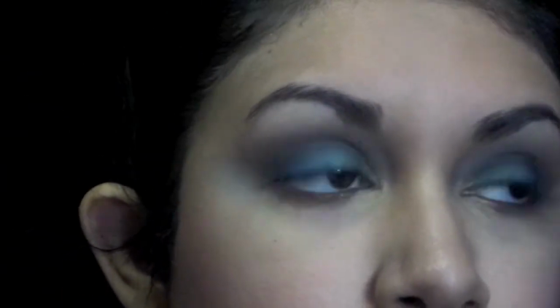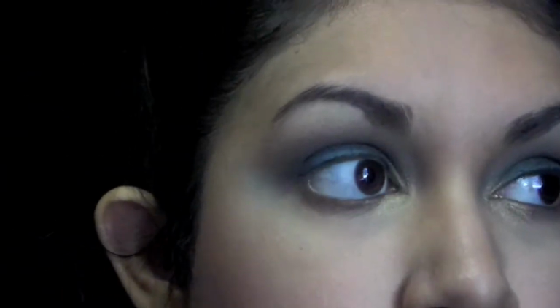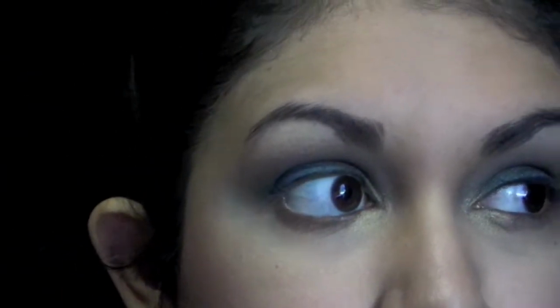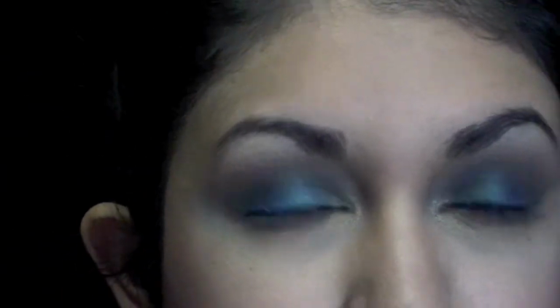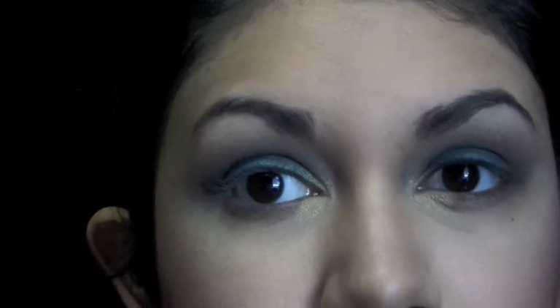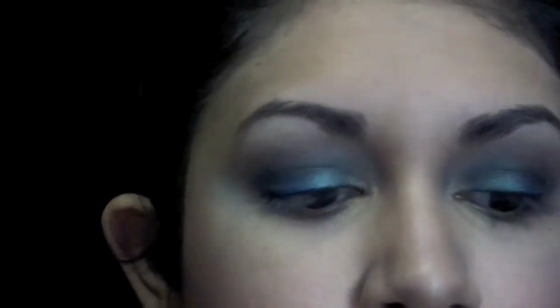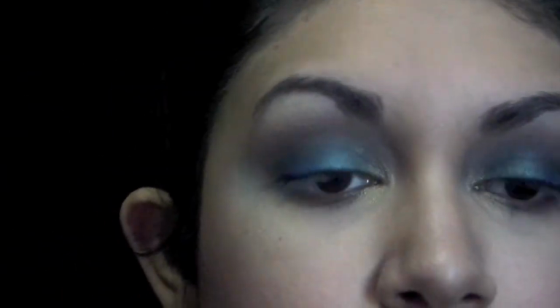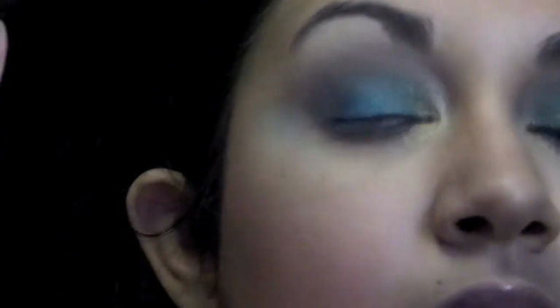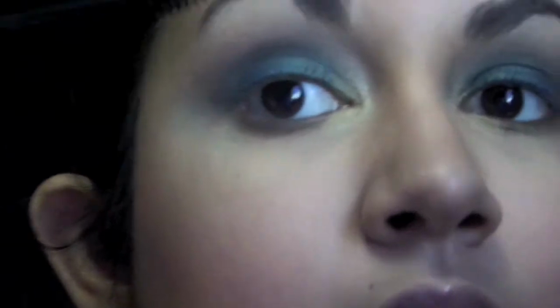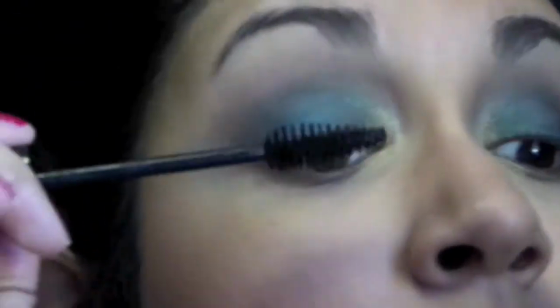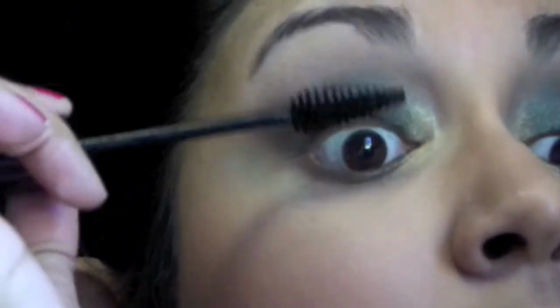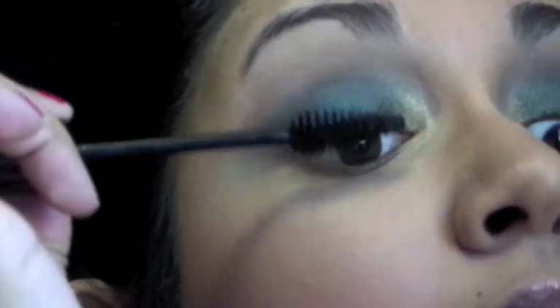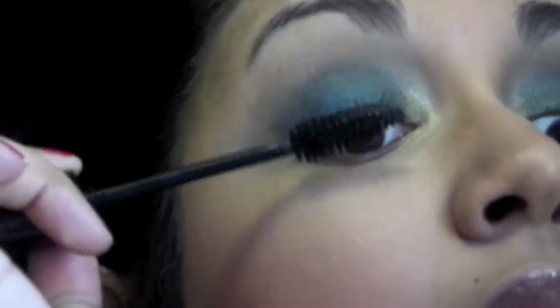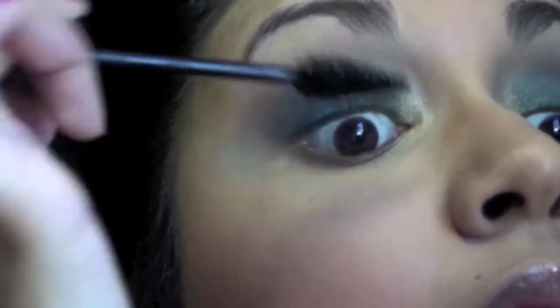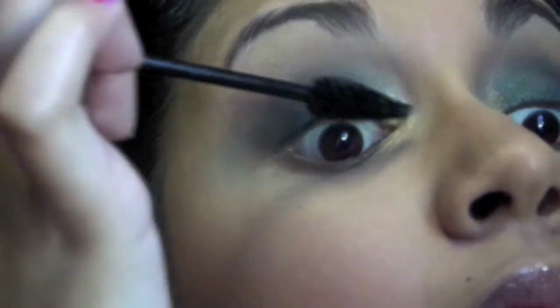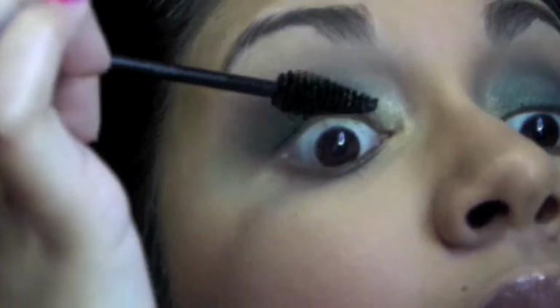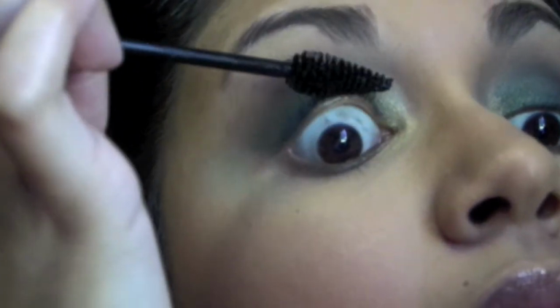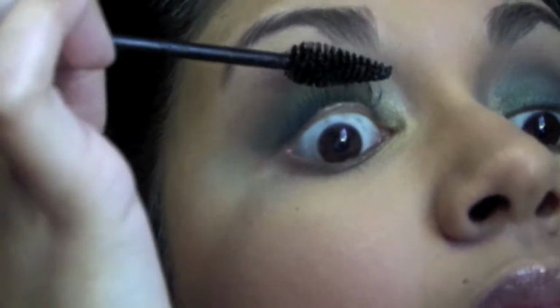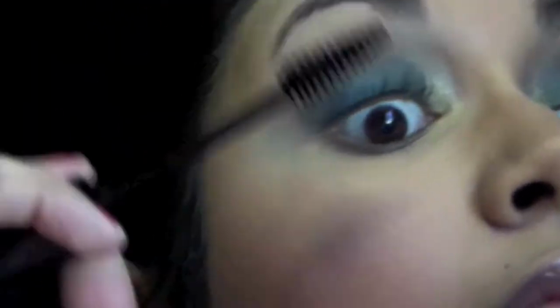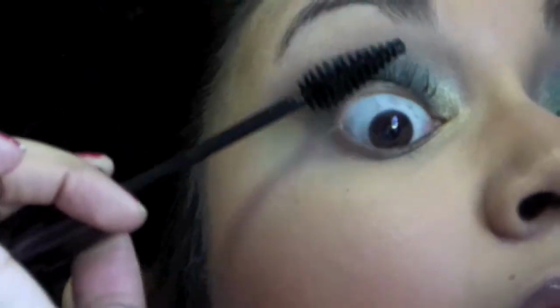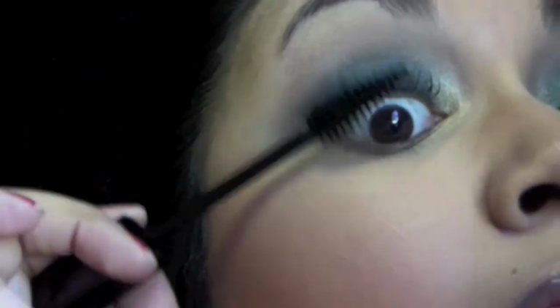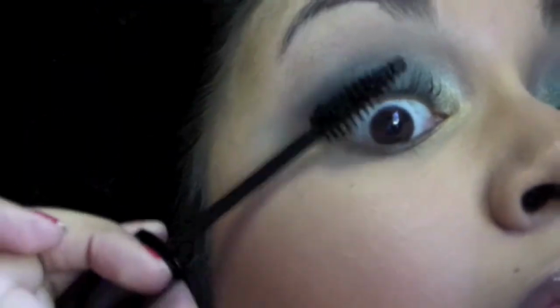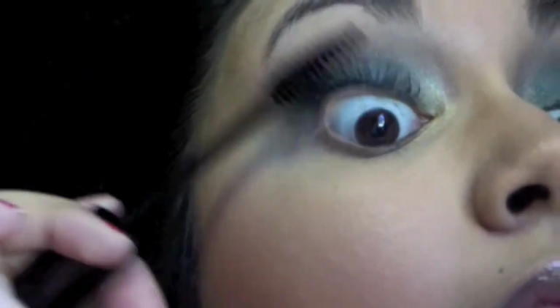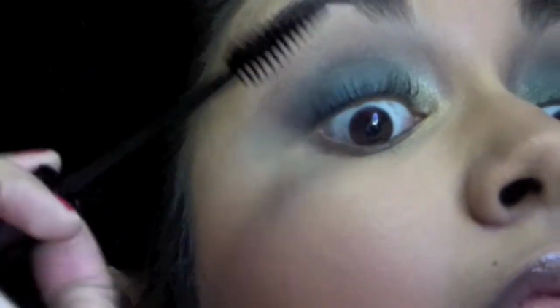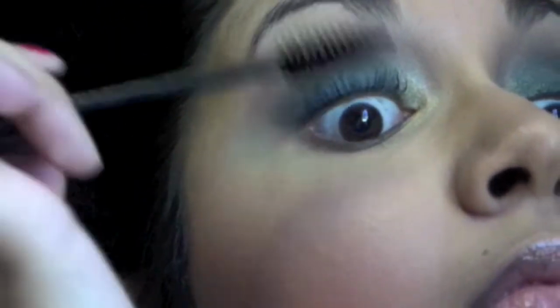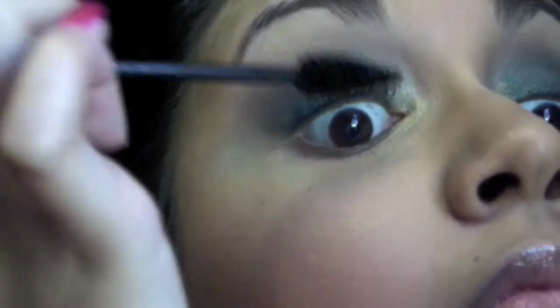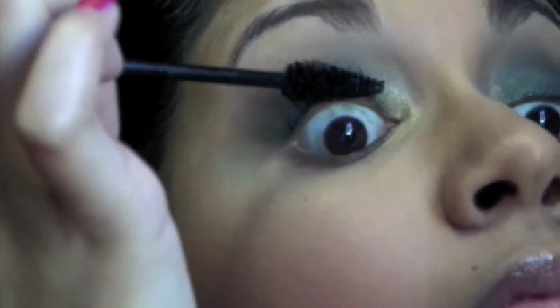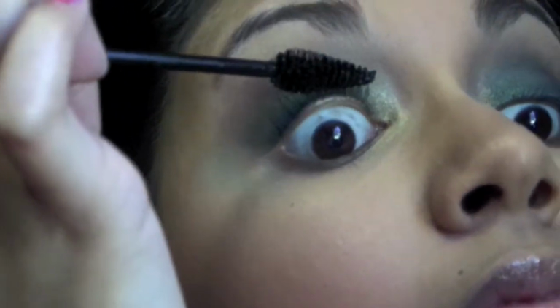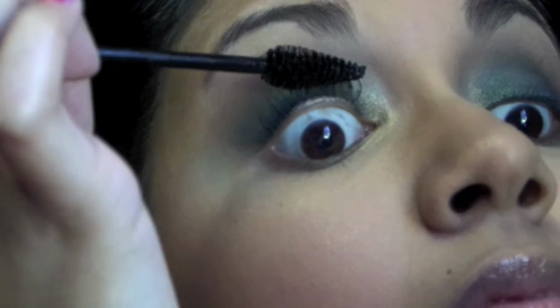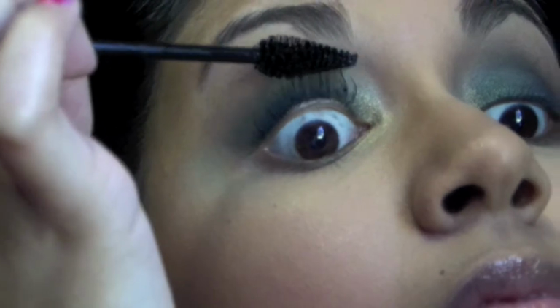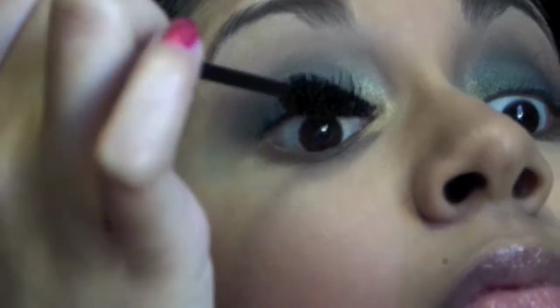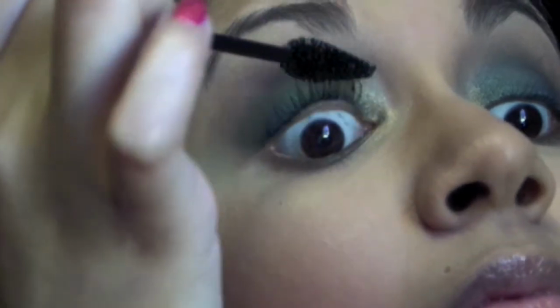I'm going to go ahead and add some mascara. I'm using the Lorac Pearl Mascara.